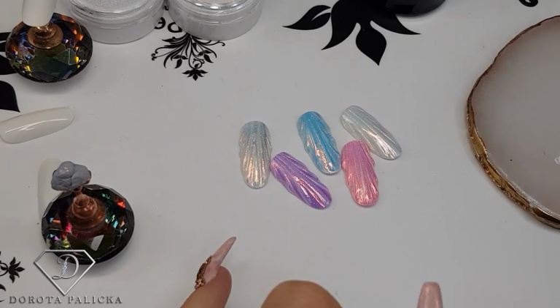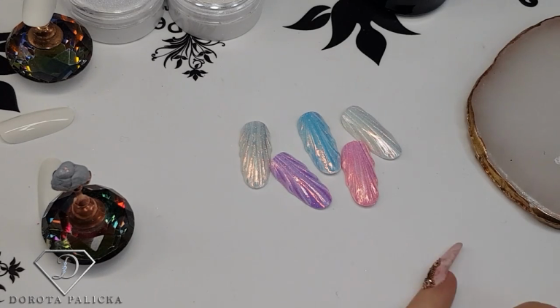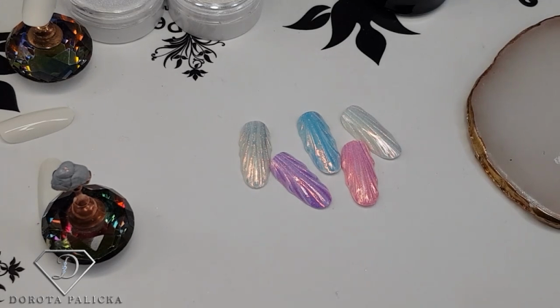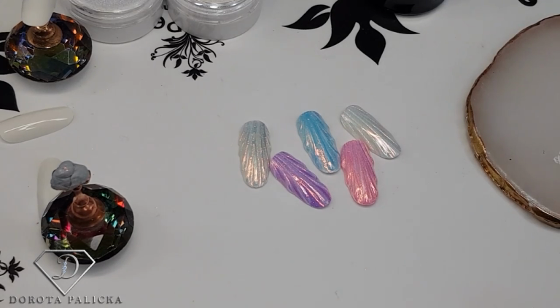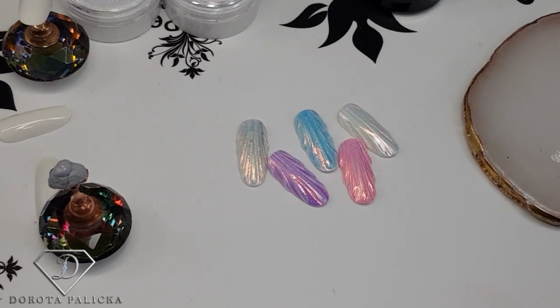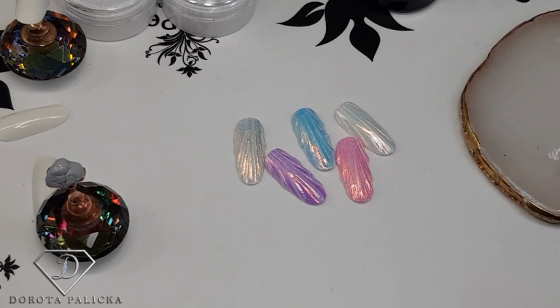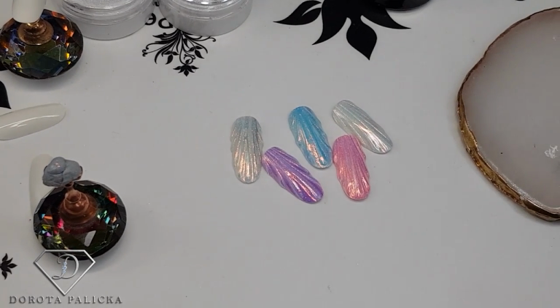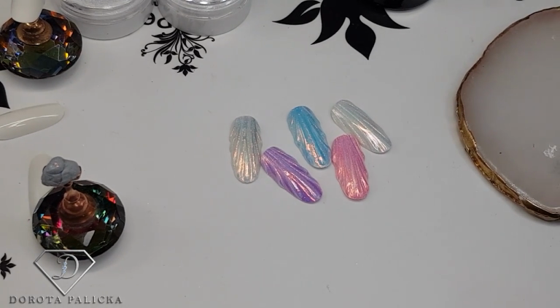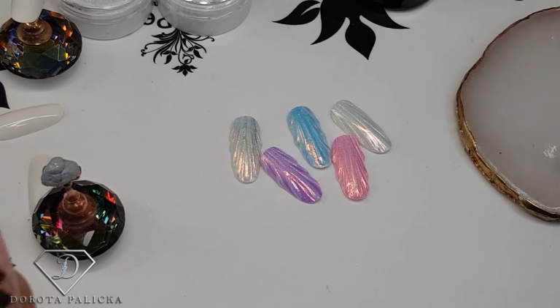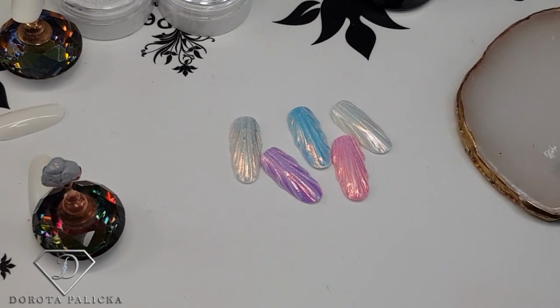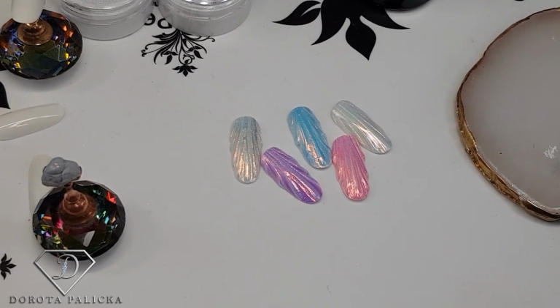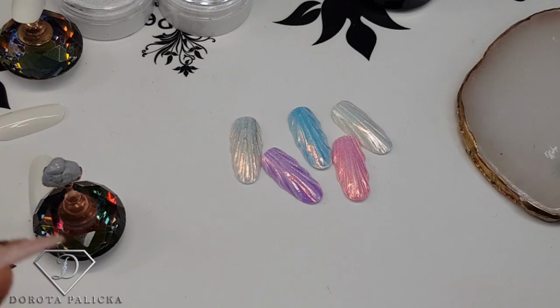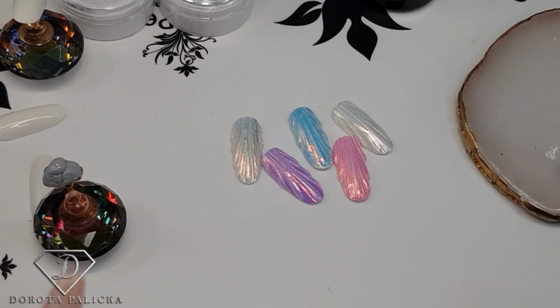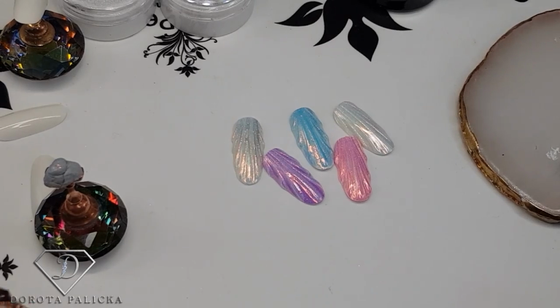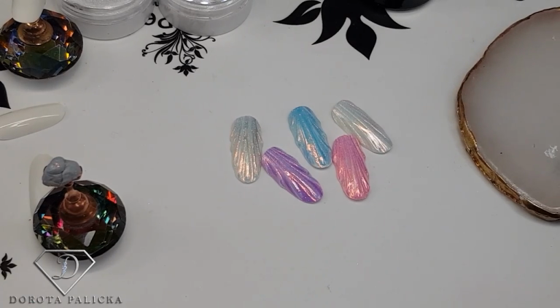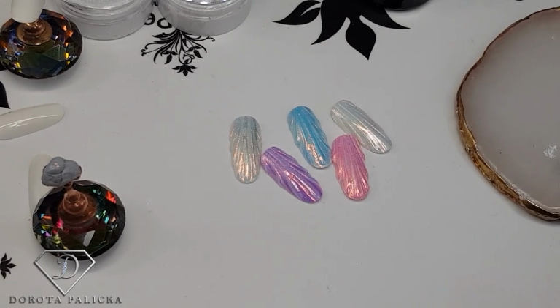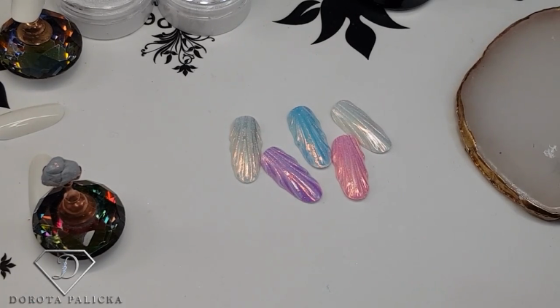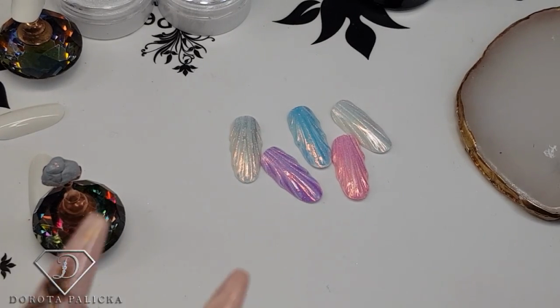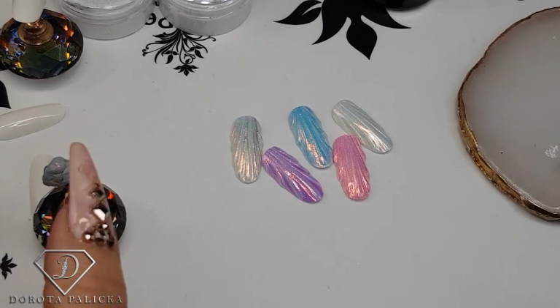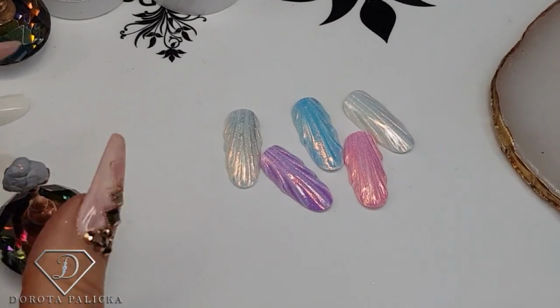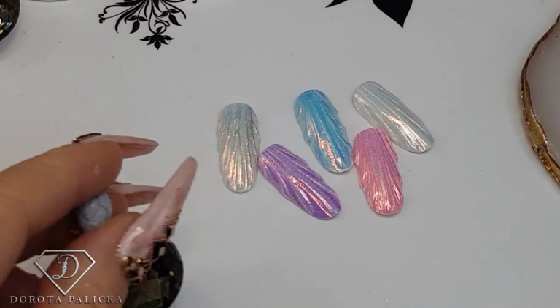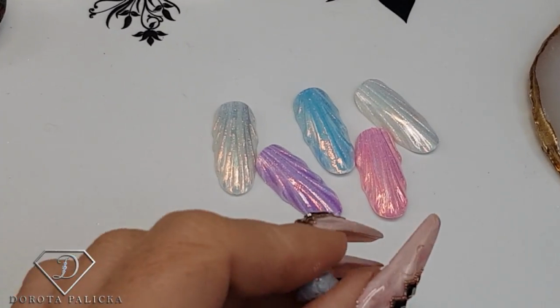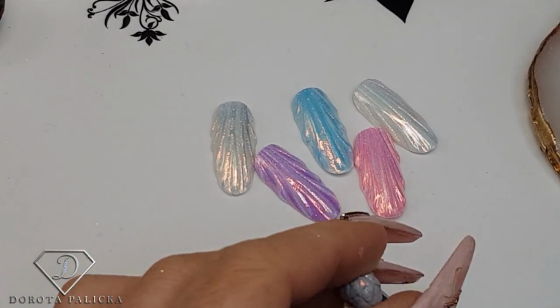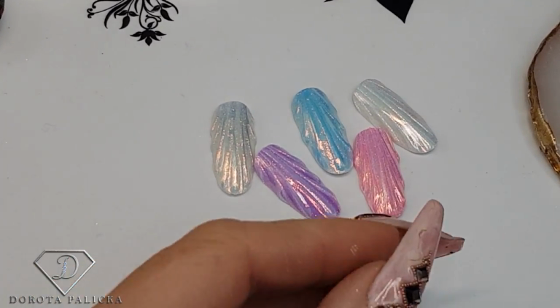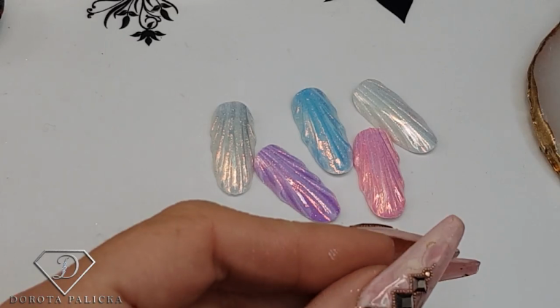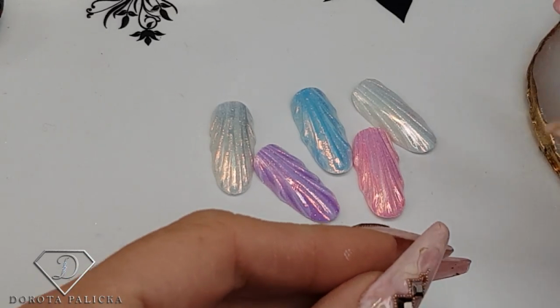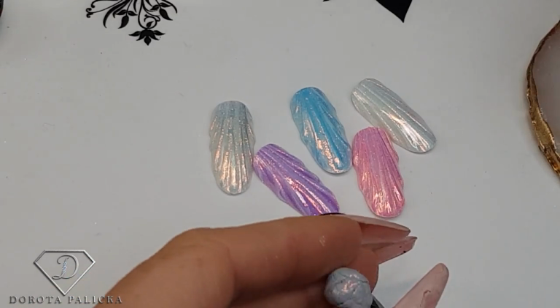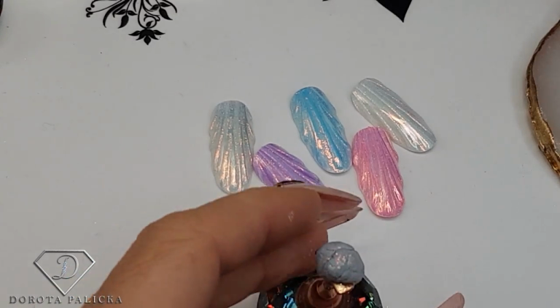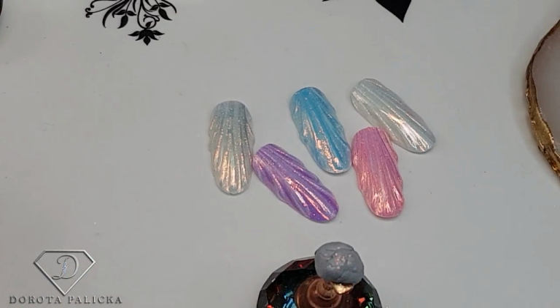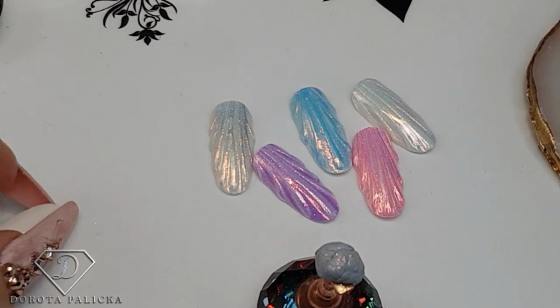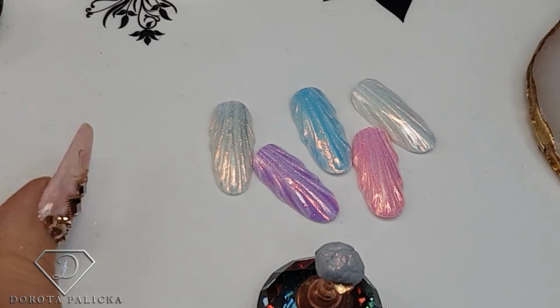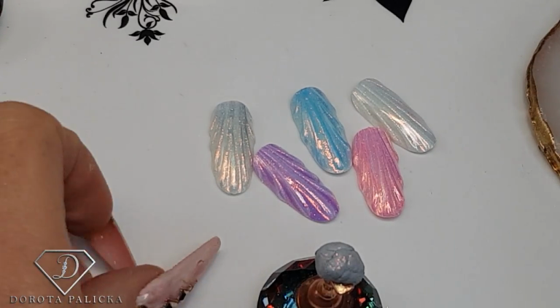This shell looks absolutely amazing and it's a really very easy design but I think it looks absolutely amazing and effective, especially for this time of the year. So I'll show you how to create two different colors just so you've got an idea.